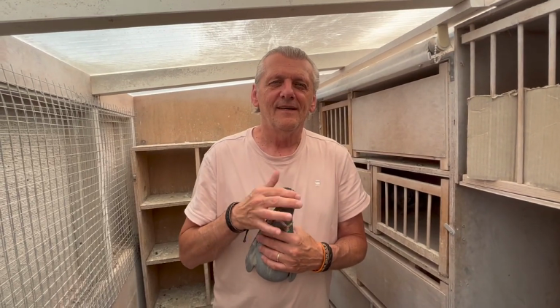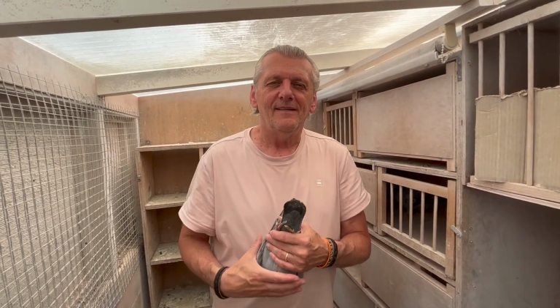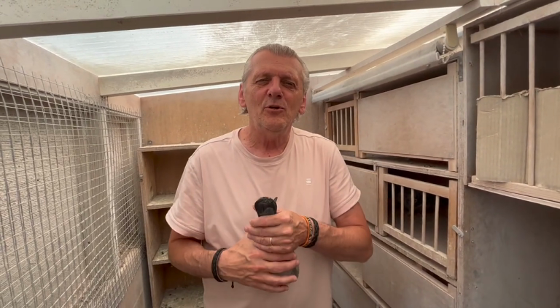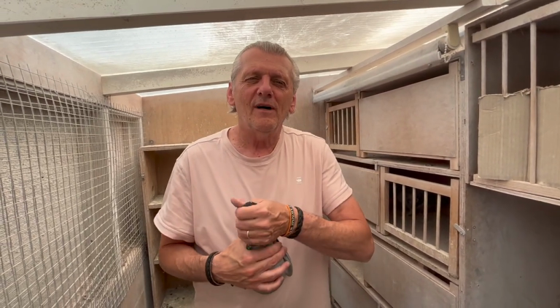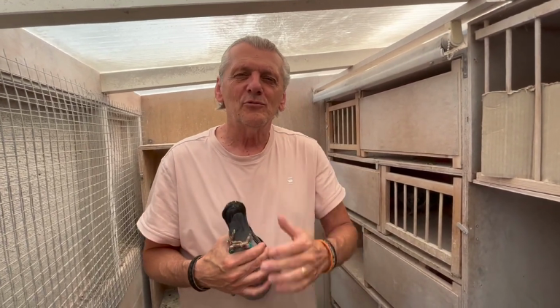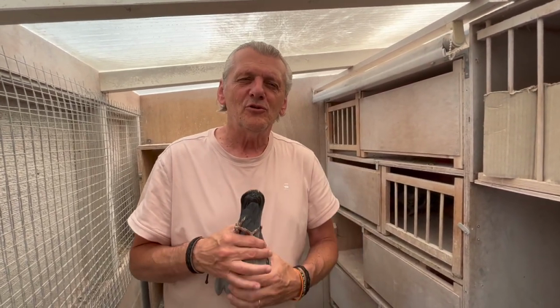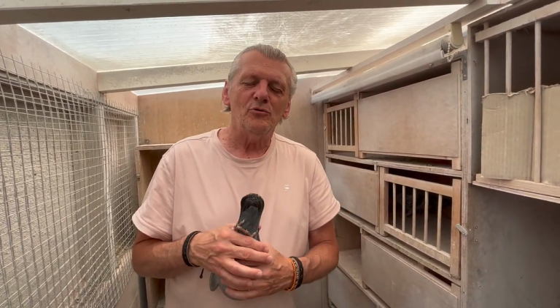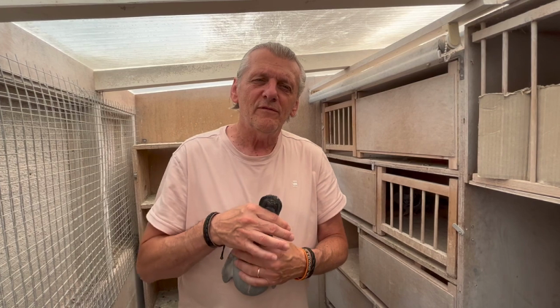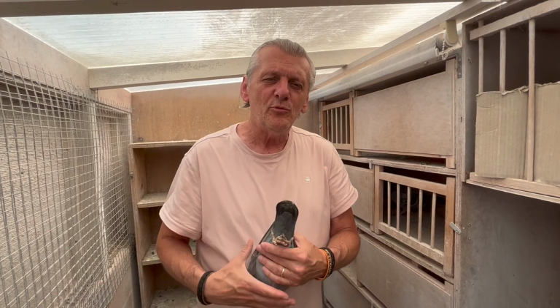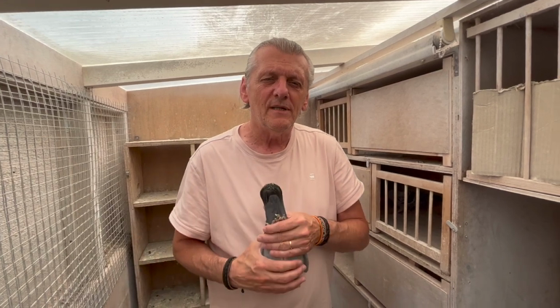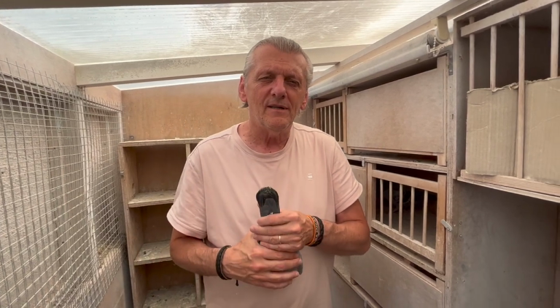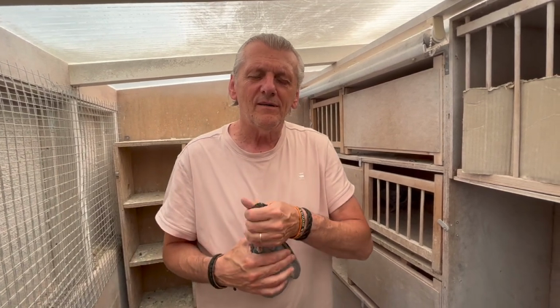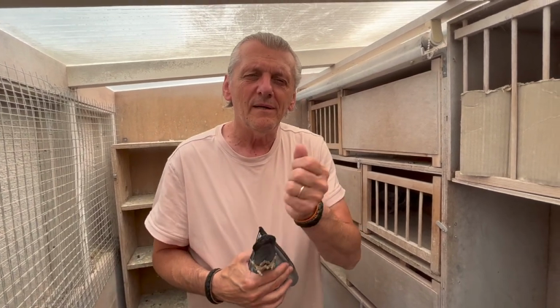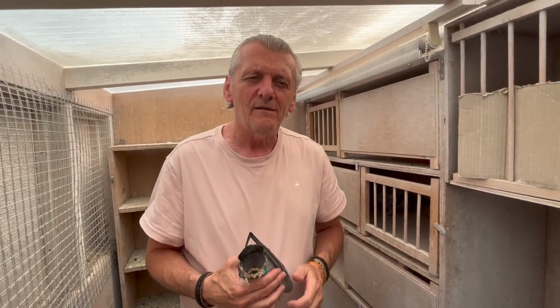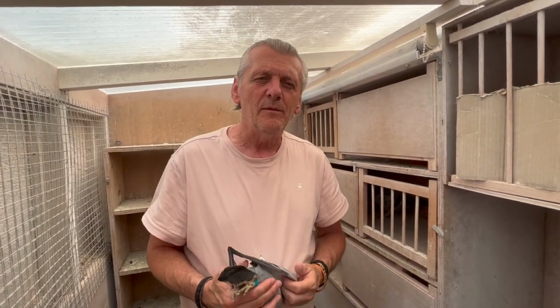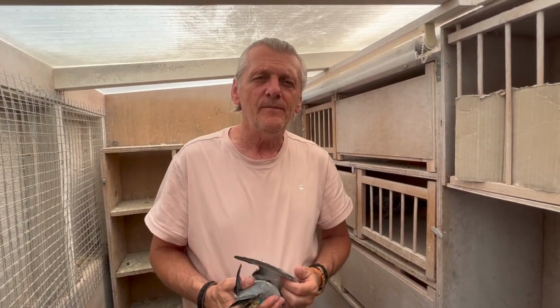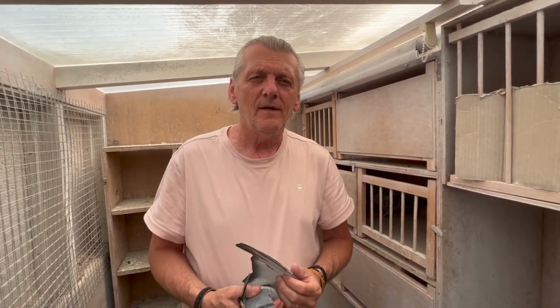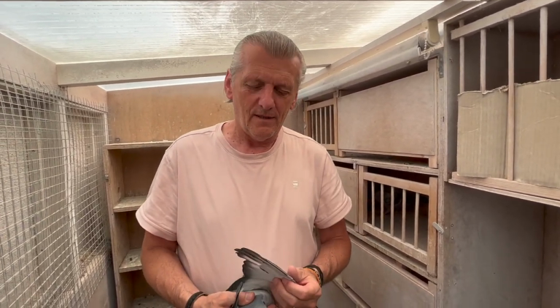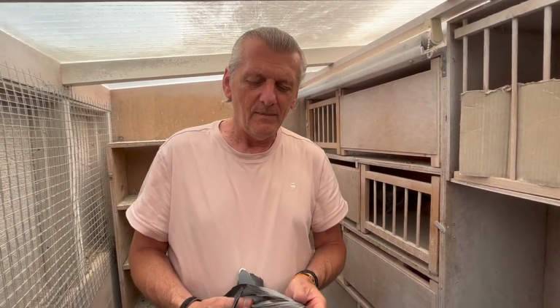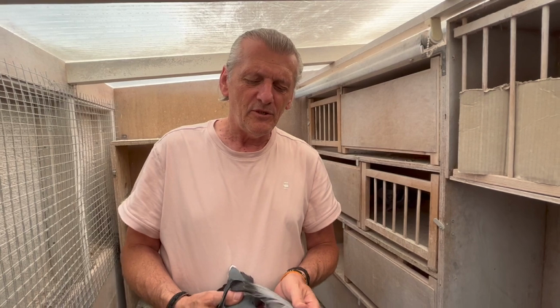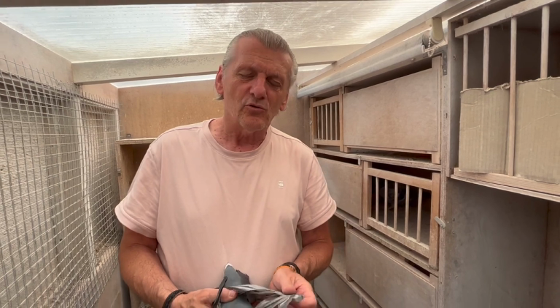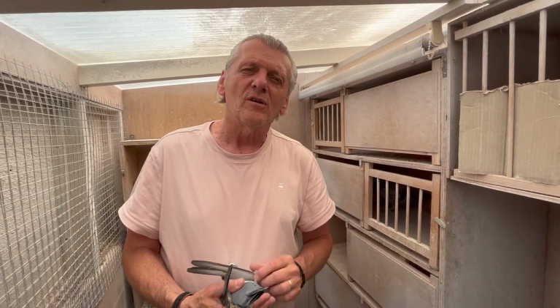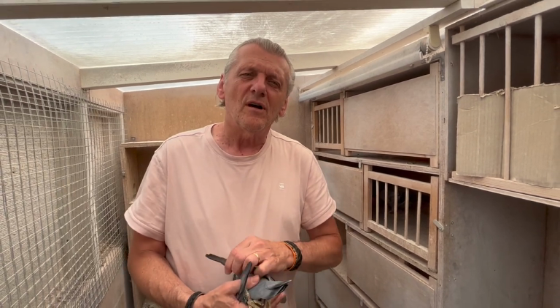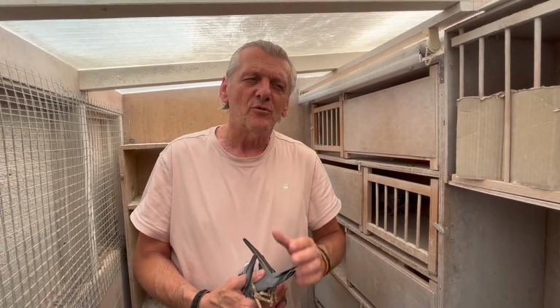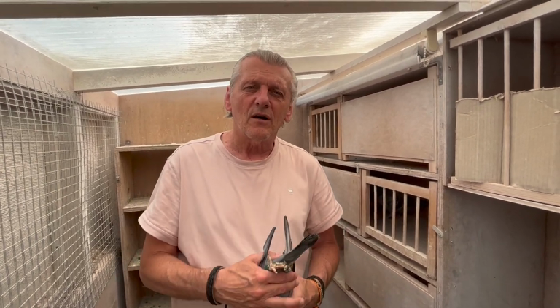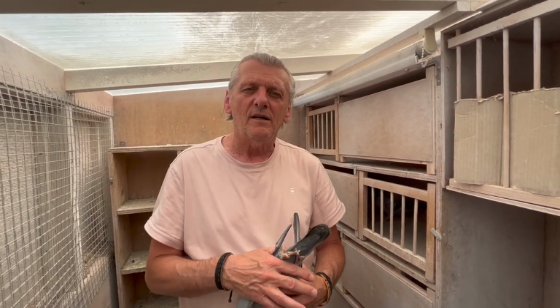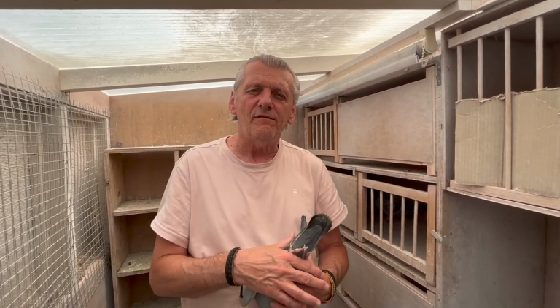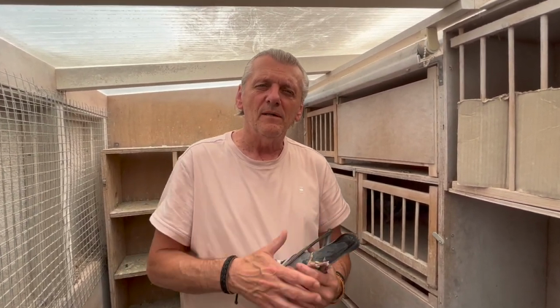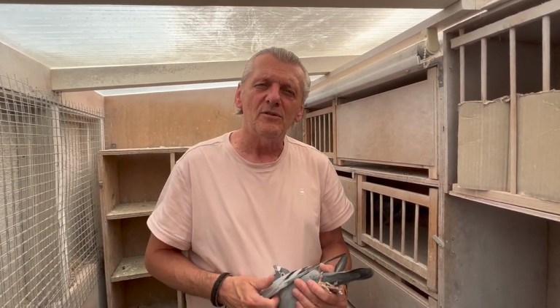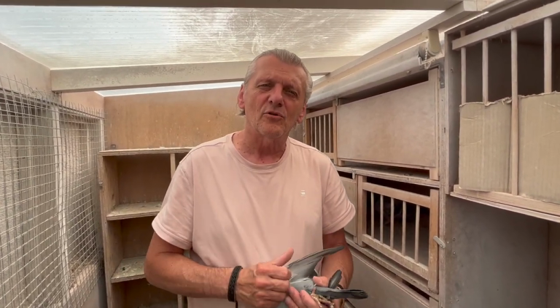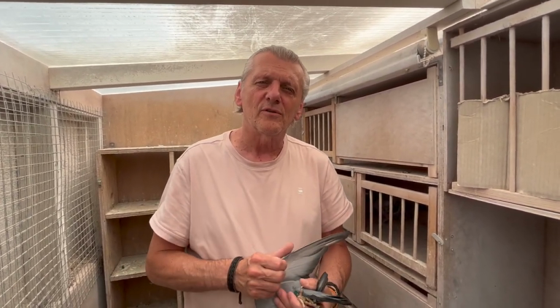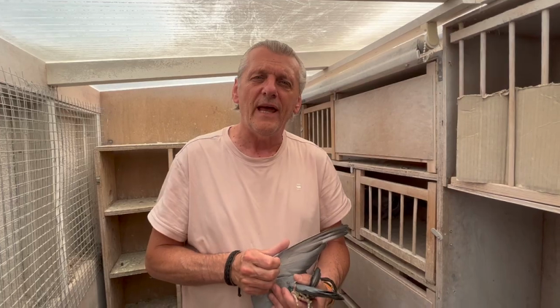In this video I want to show you the differences between male and female pigeon. The male pigeon is also known as a cock and the female pigeon is also called a hen.